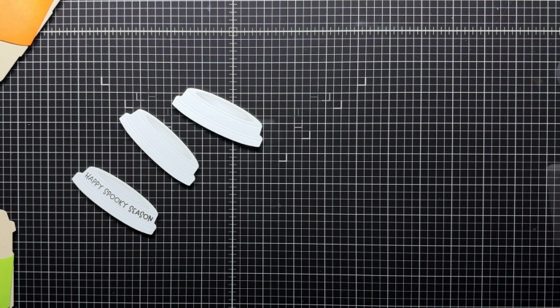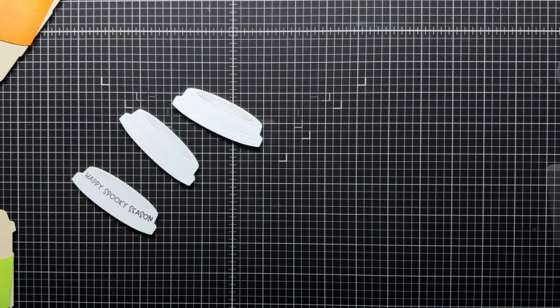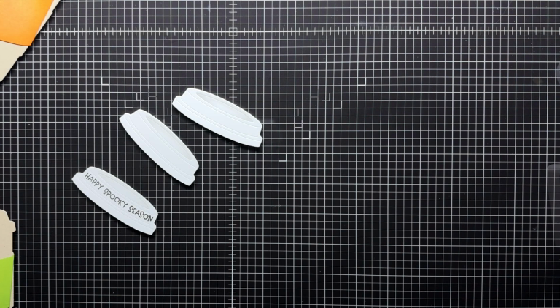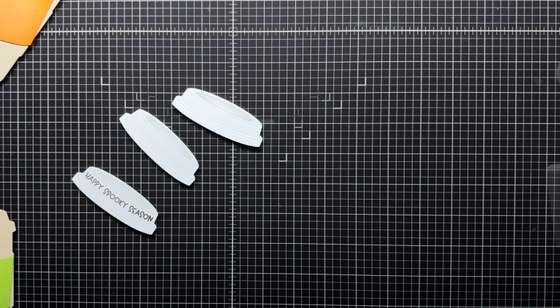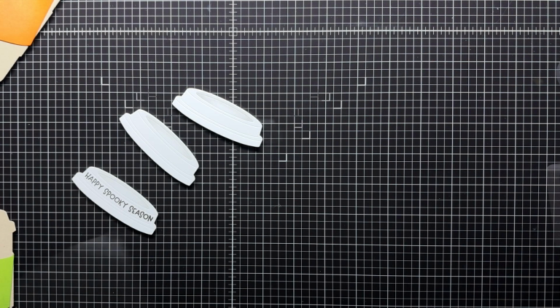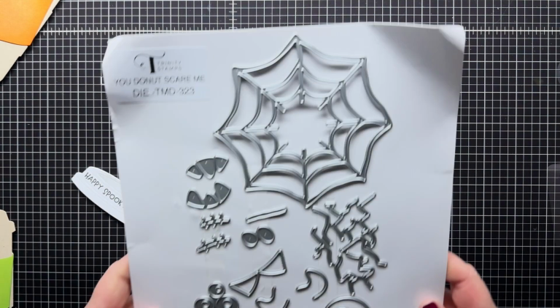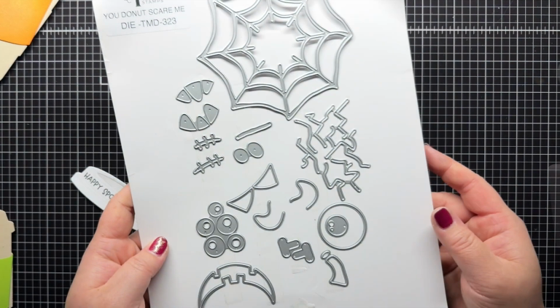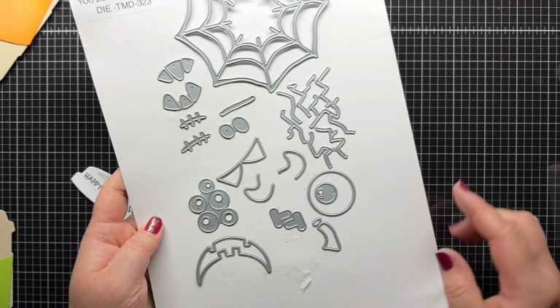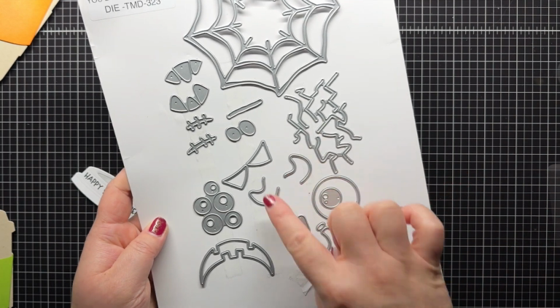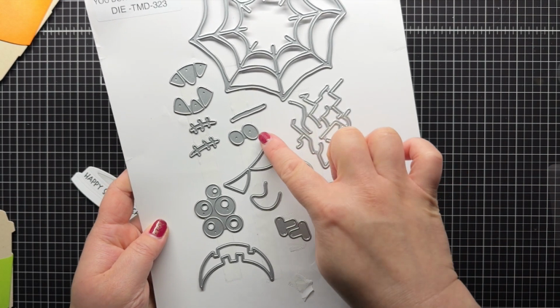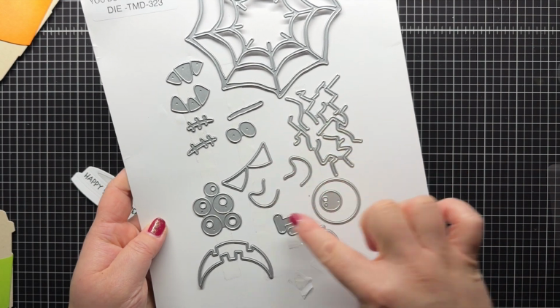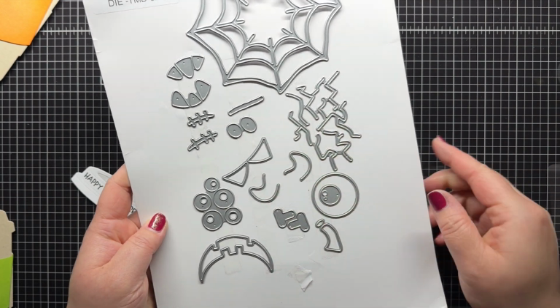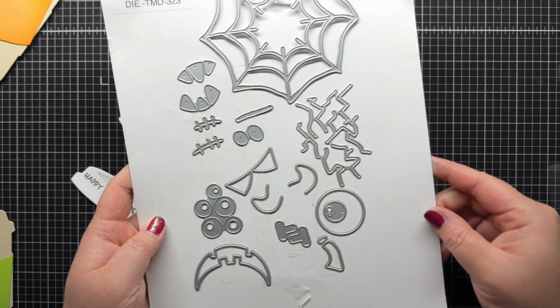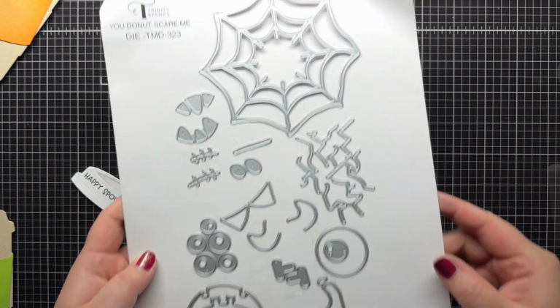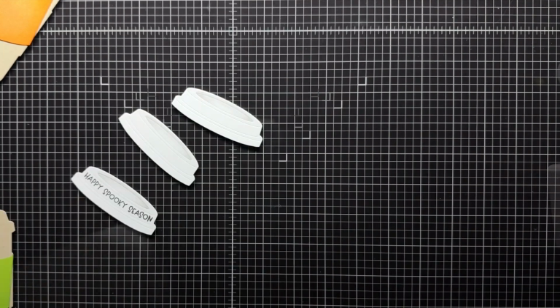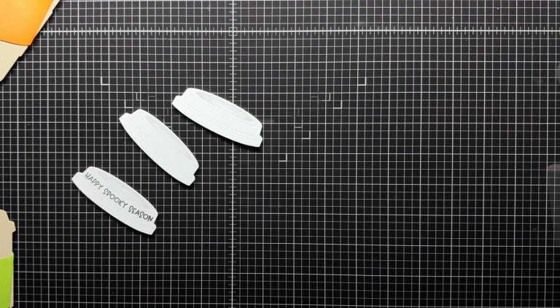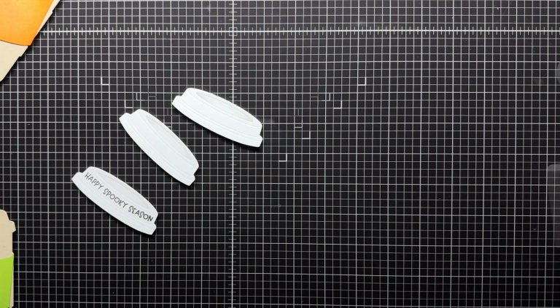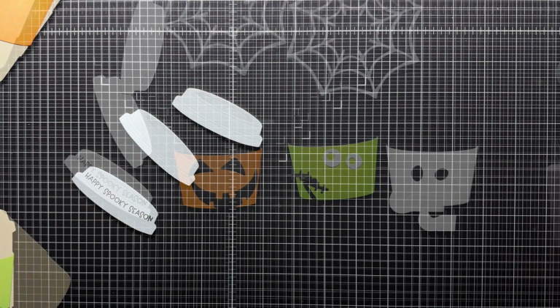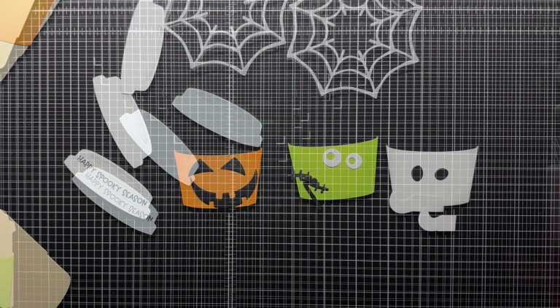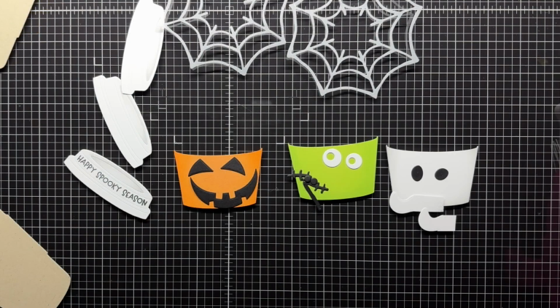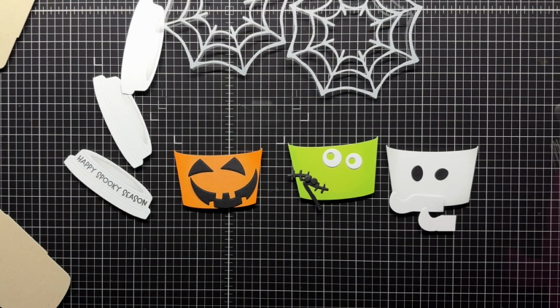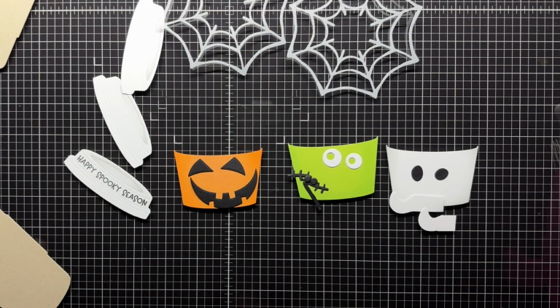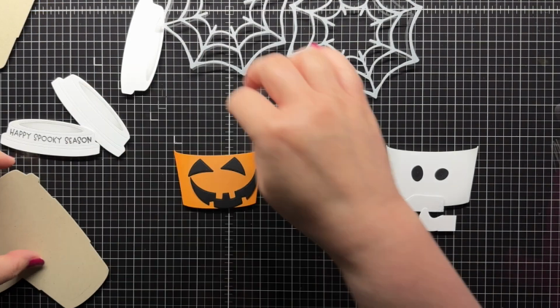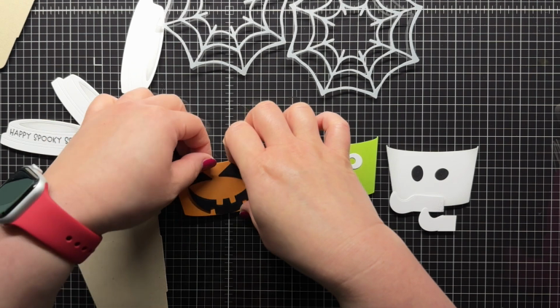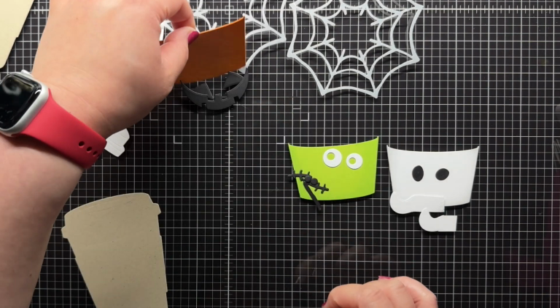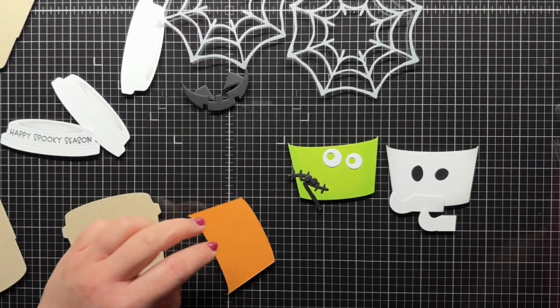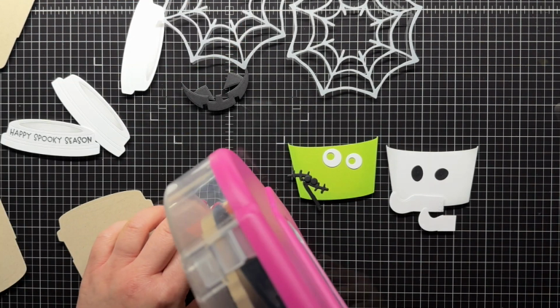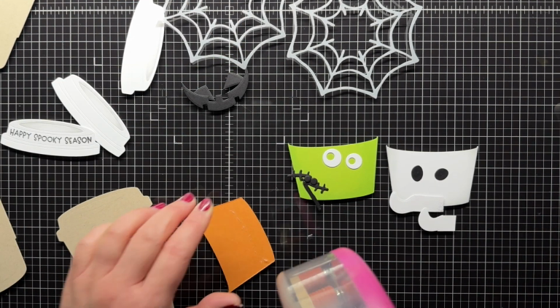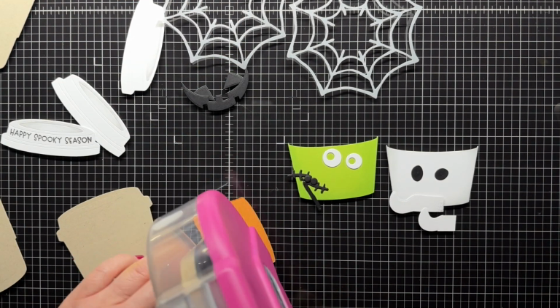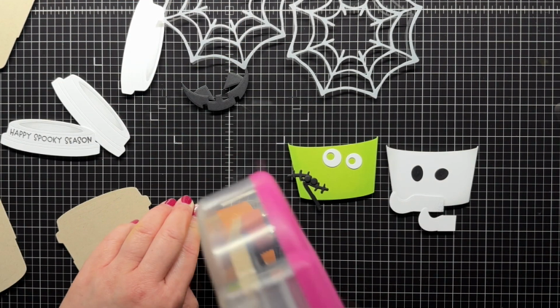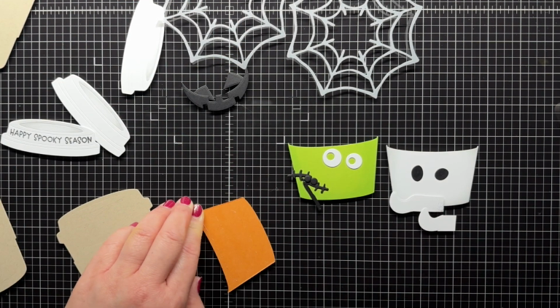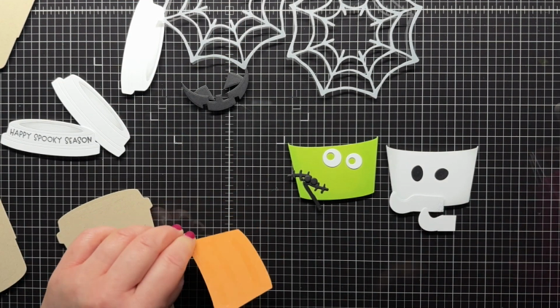And now it's time to create my little Halloween sleeves. I die cut the faces of the jack-o'-lantern, Frankenstein's monster and the ghost from the You Donut Scare Me add-on die set. I also die cut the spiderwebs twice with vellum.